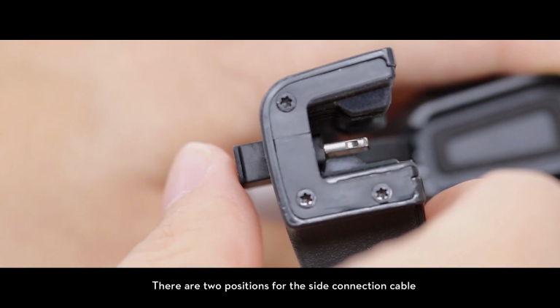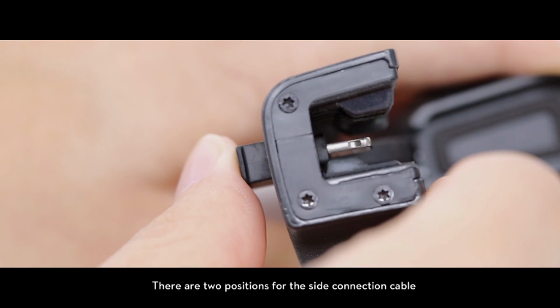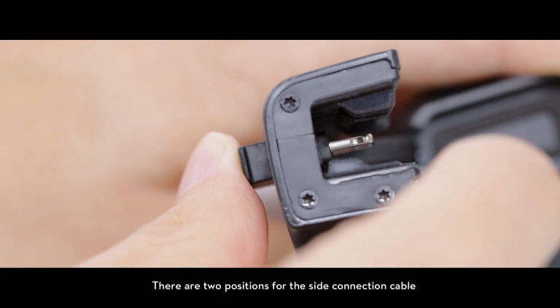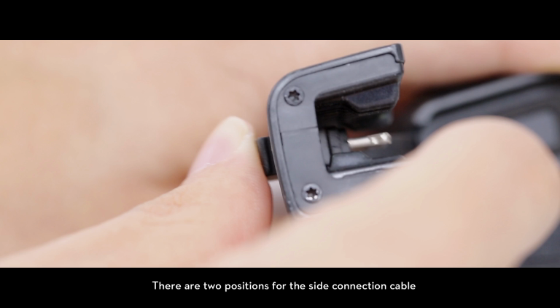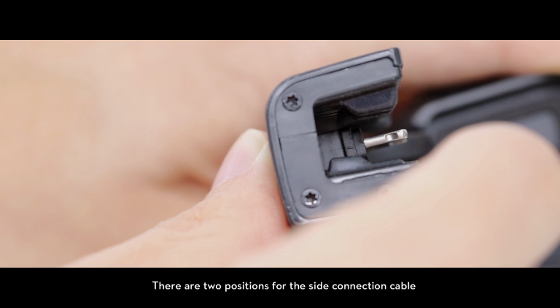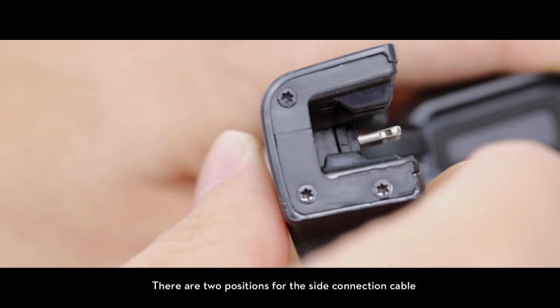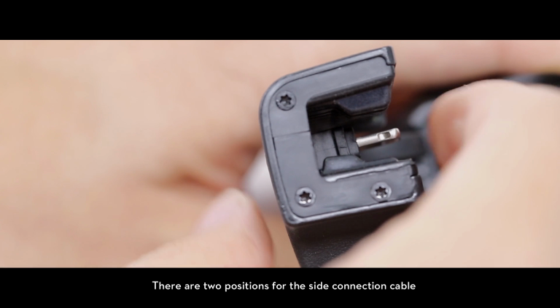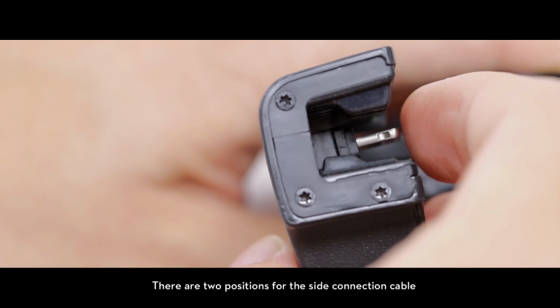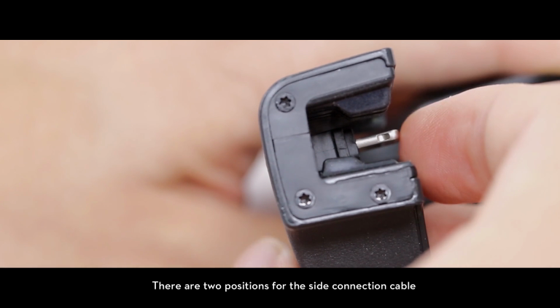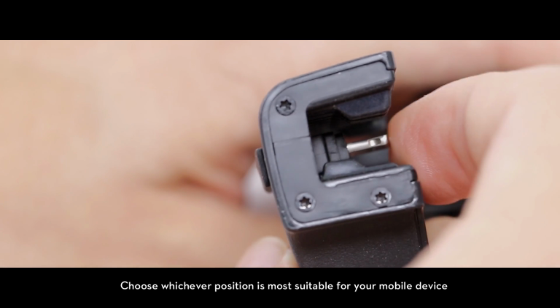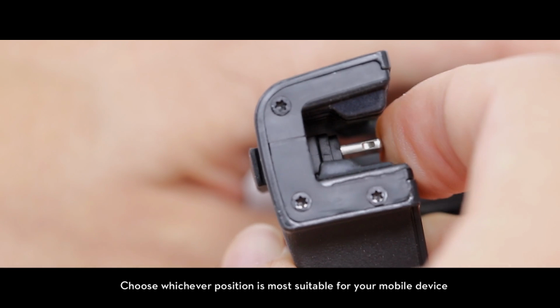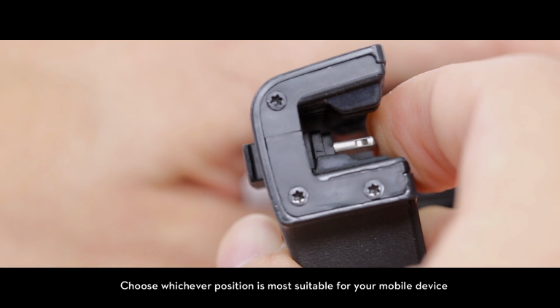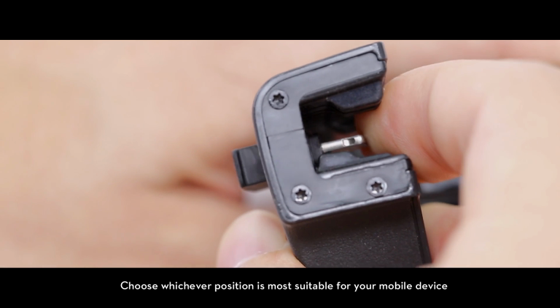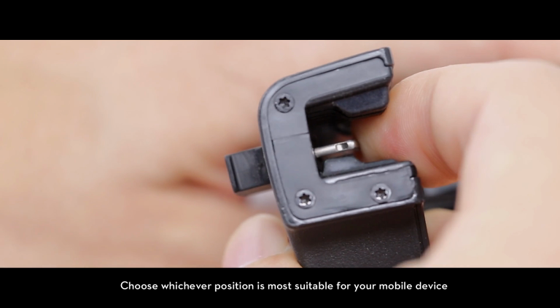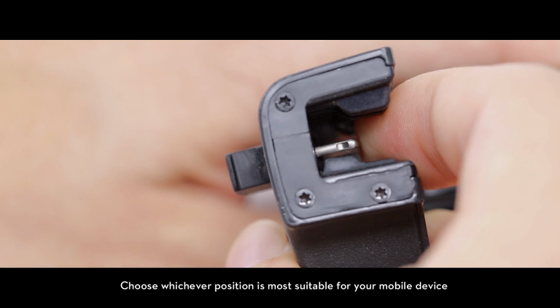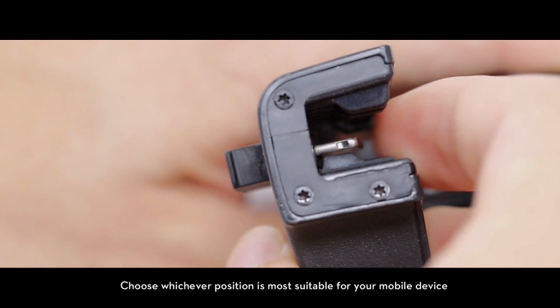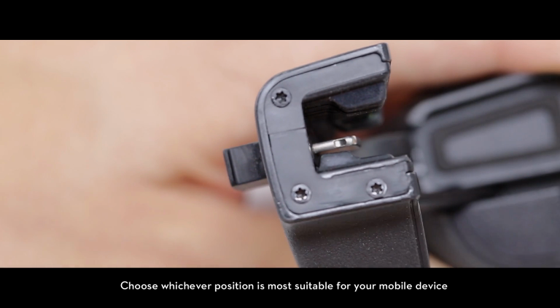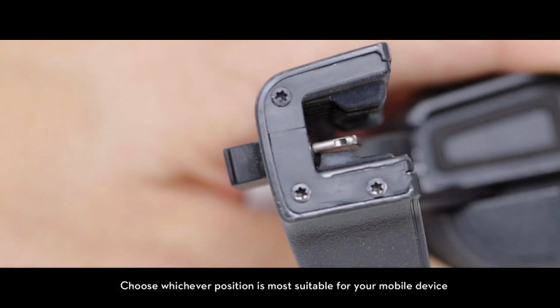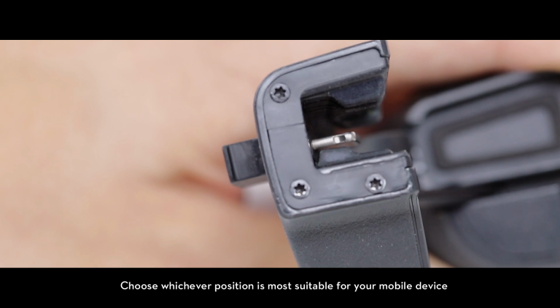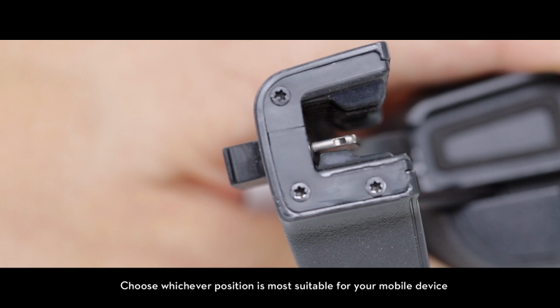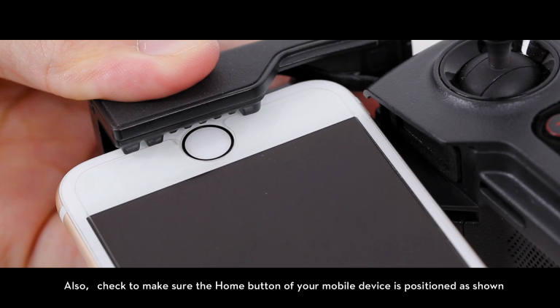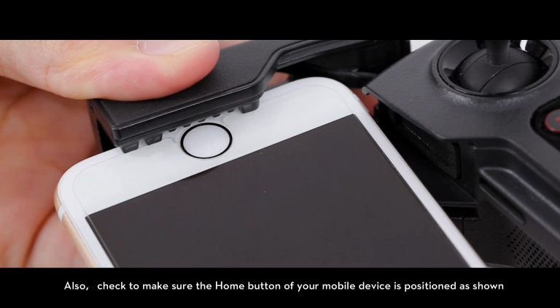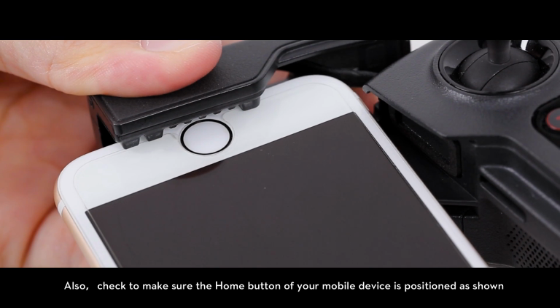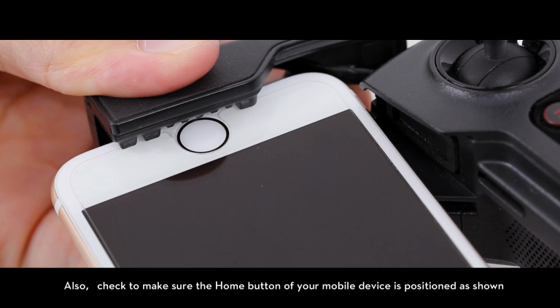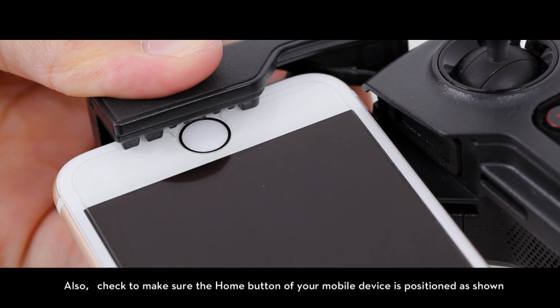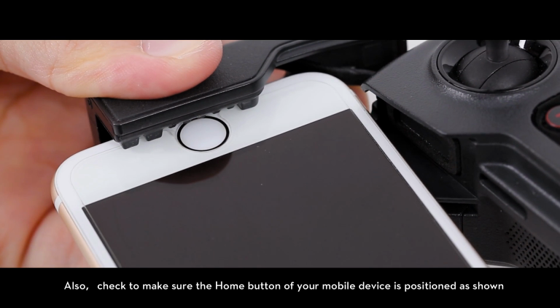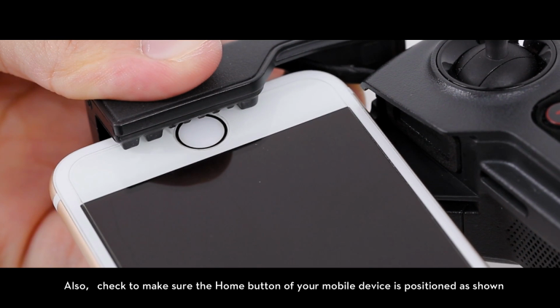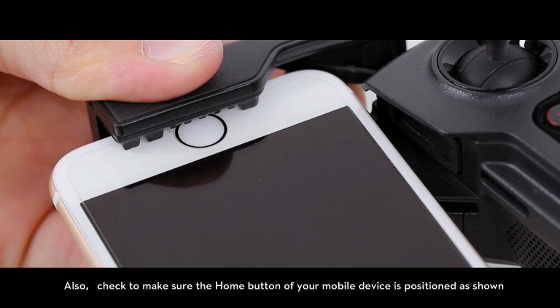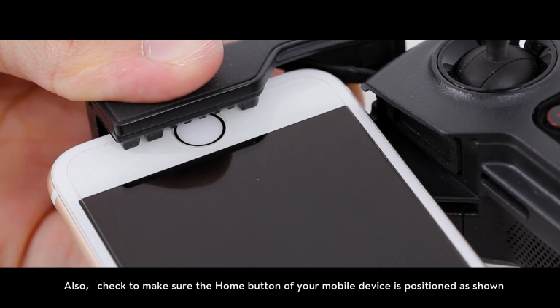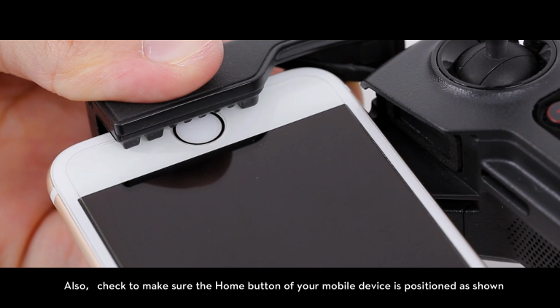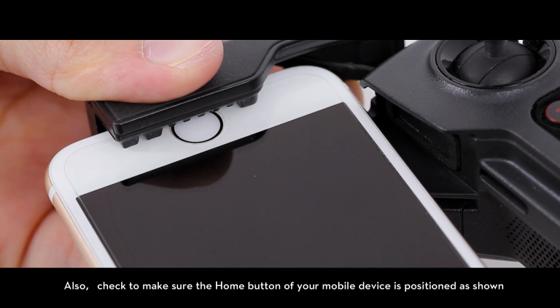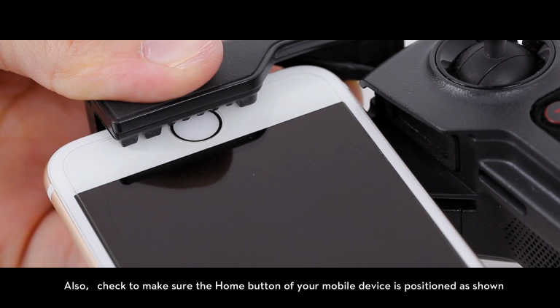There are two positions for the side connection cable. Choose whichever position is most suitable for your mobile device. Also, check to make sure the home button of your mobile device is positioned as shown.